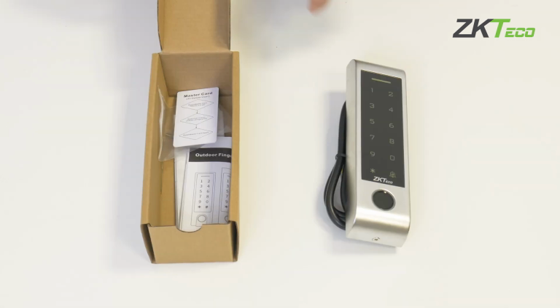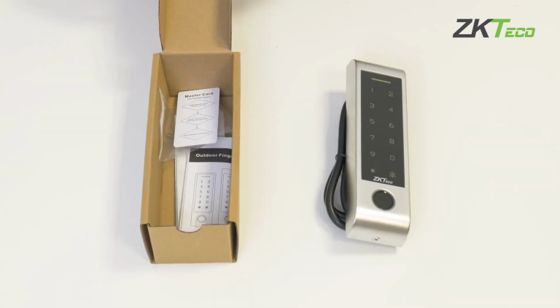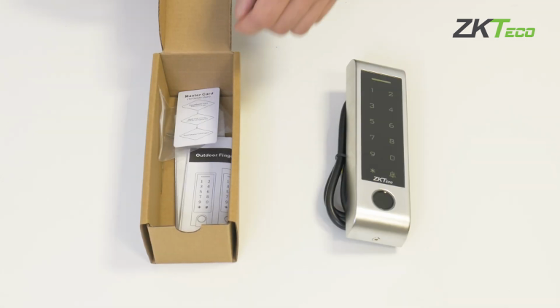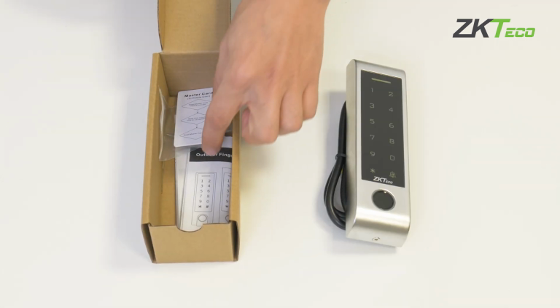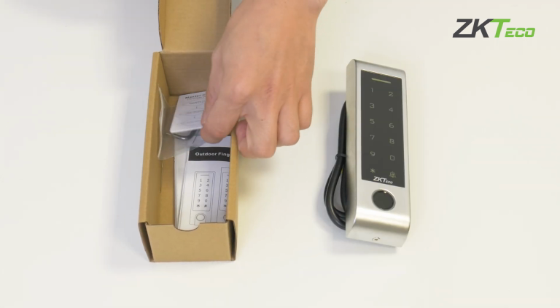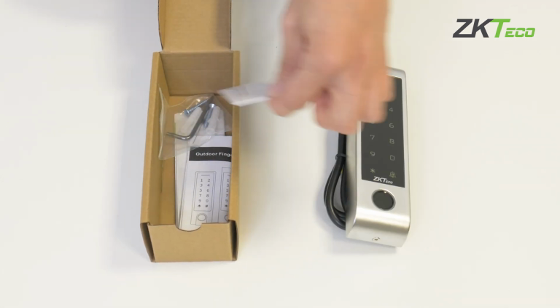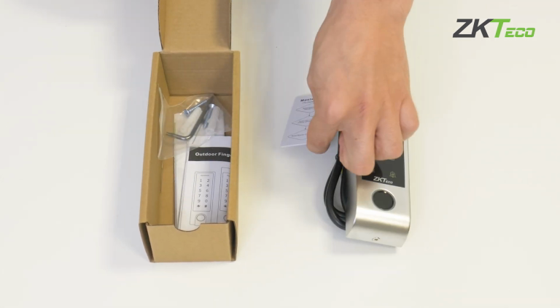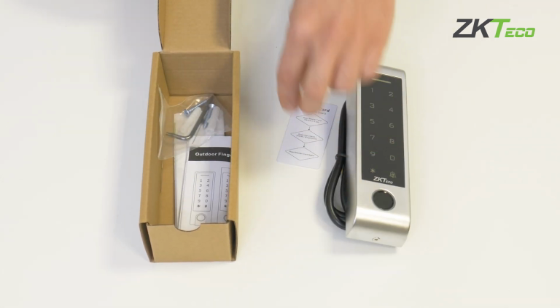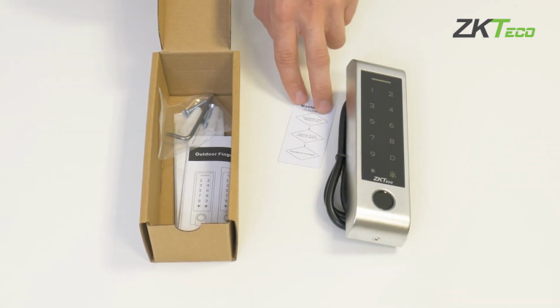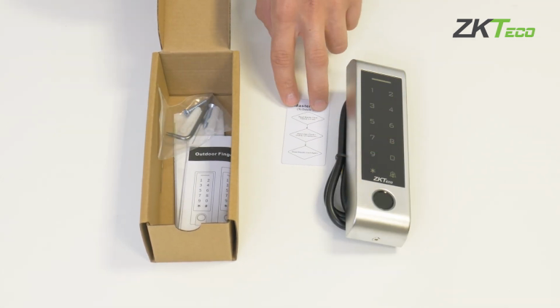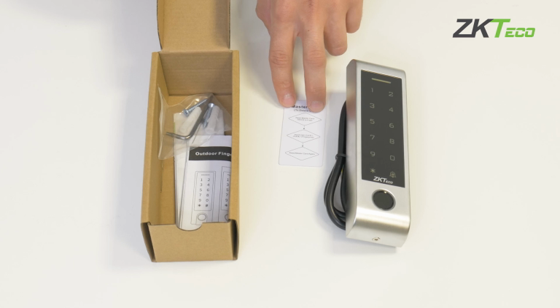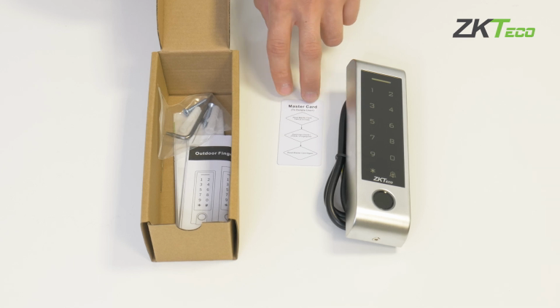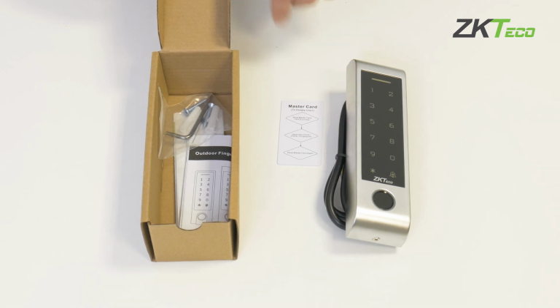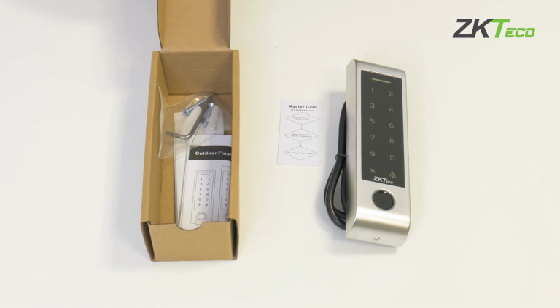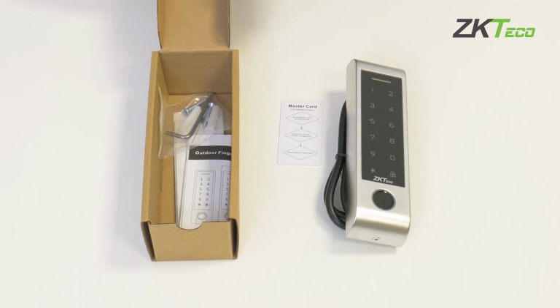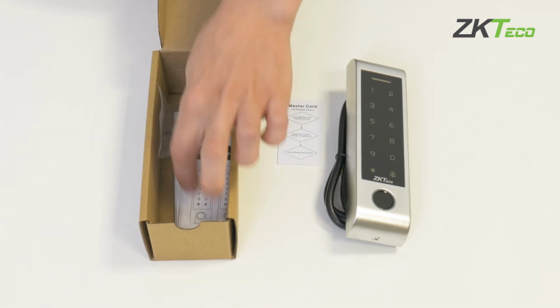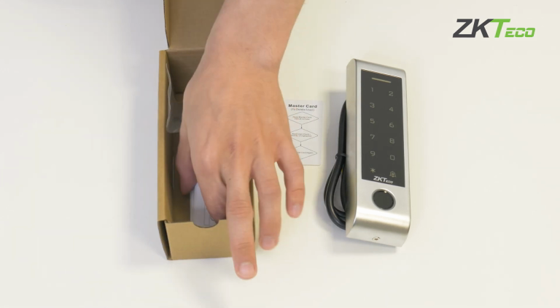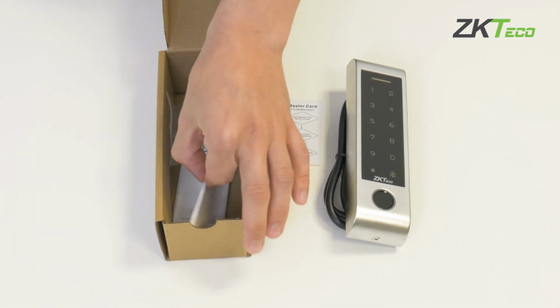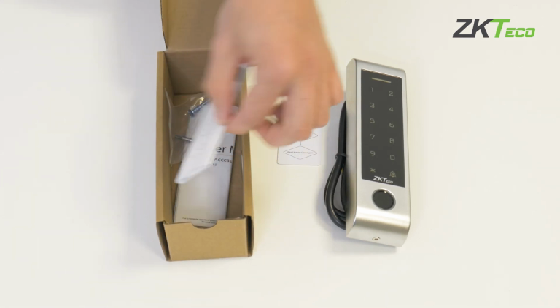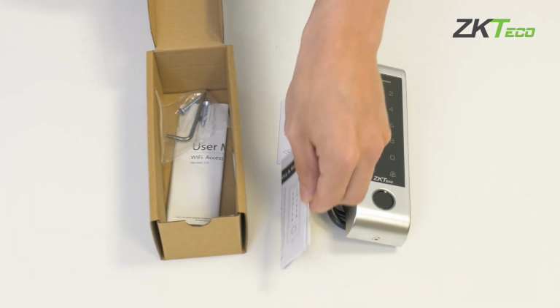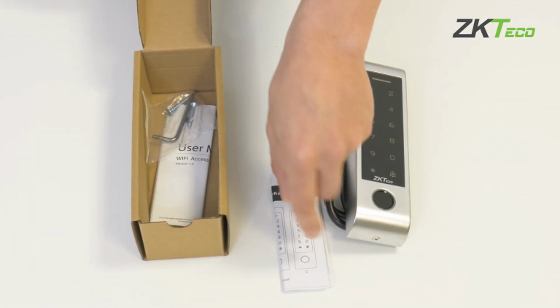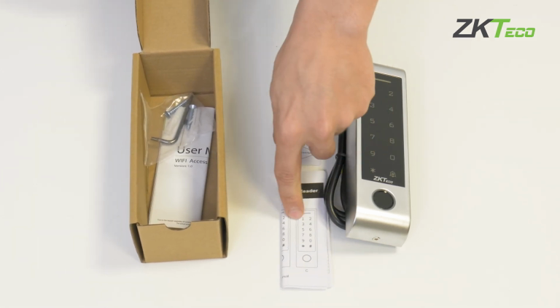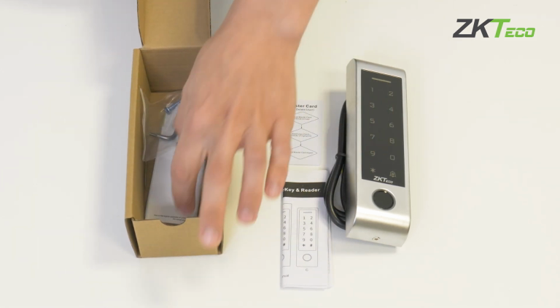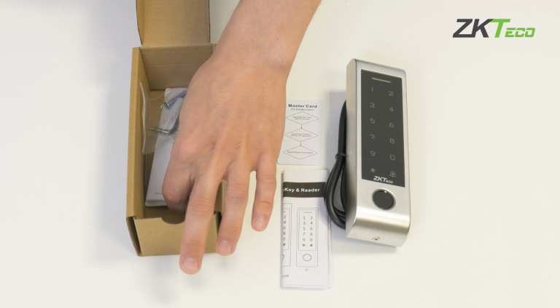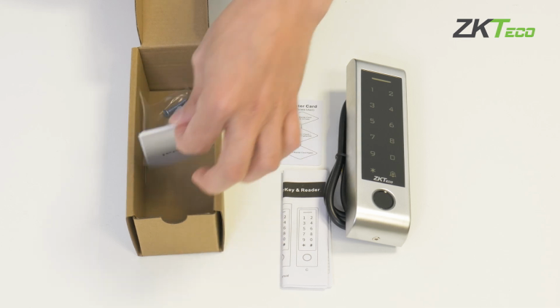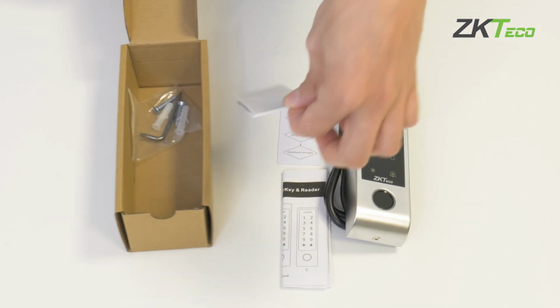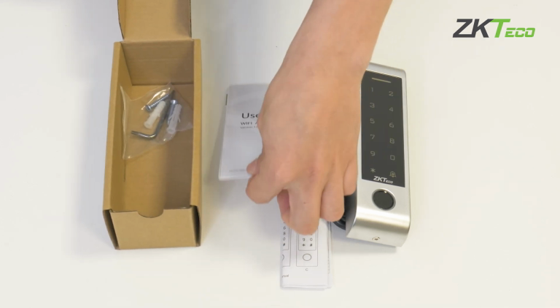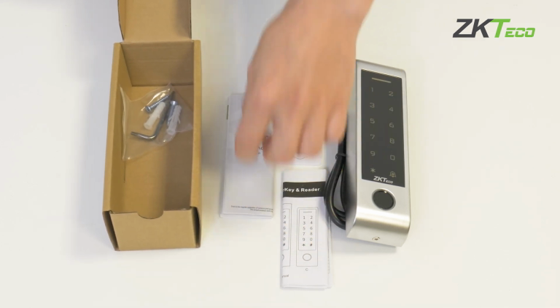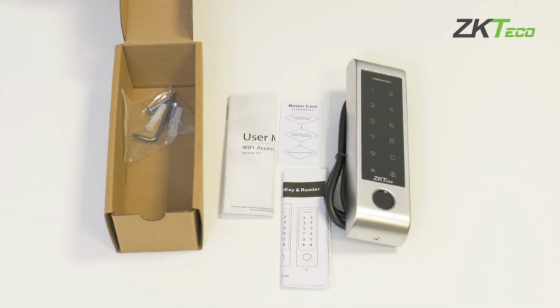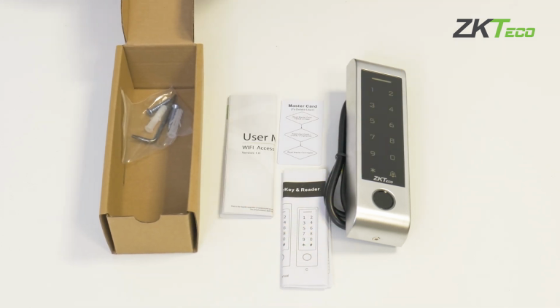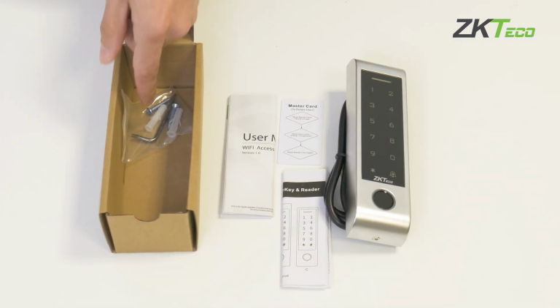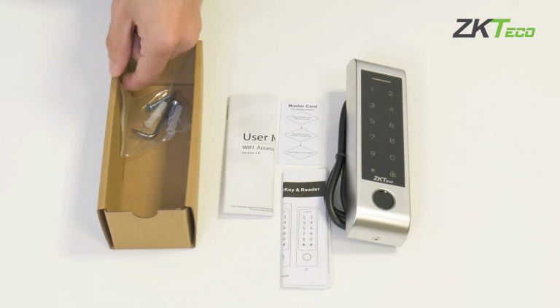Apart from the terminal, you will have a master card for autonomously enrolling users, an installation manual and a configuration manual, and the necessary accessories to carry out the installation.